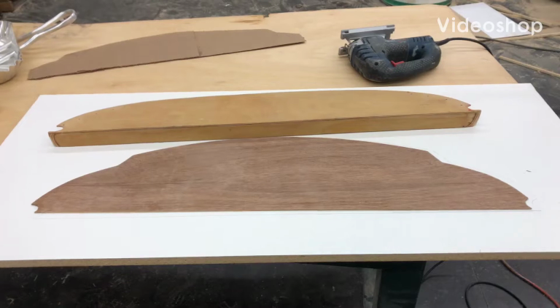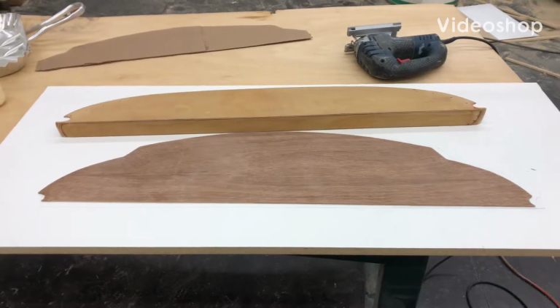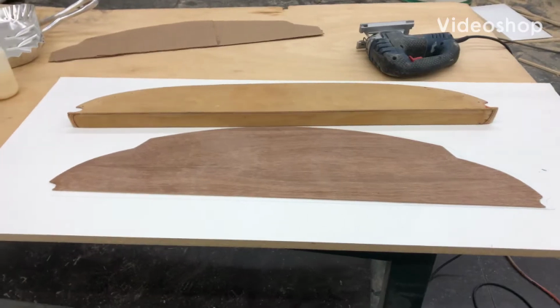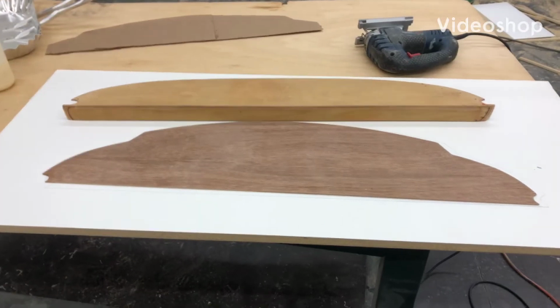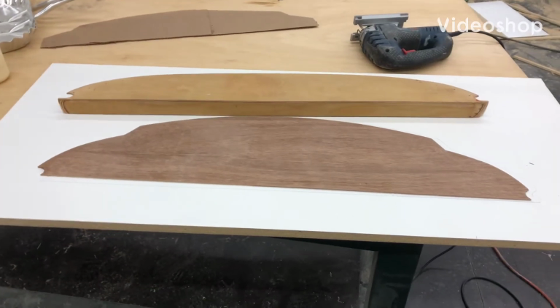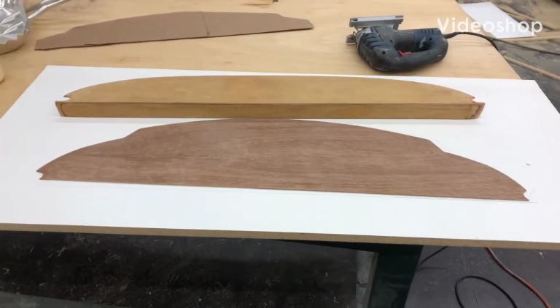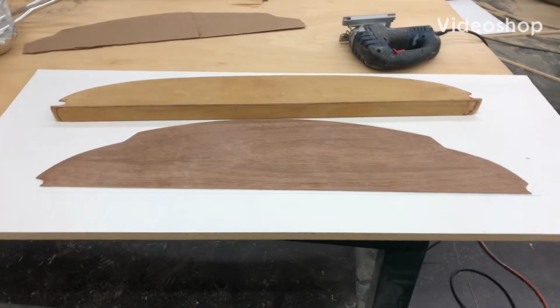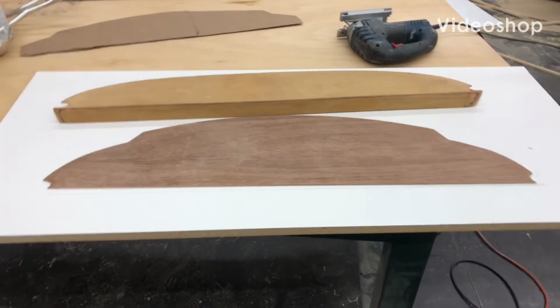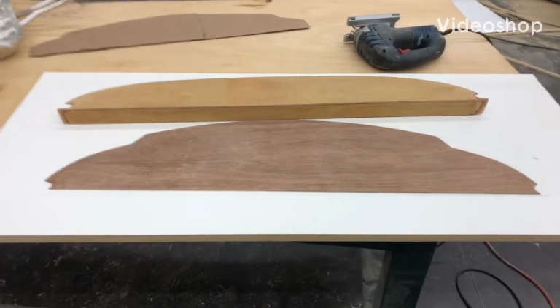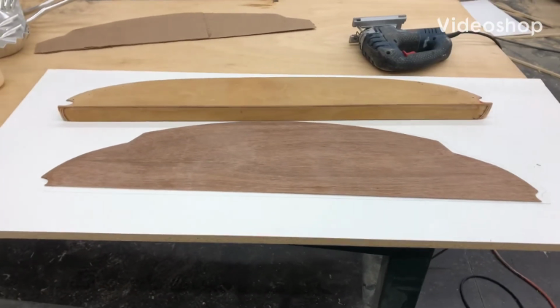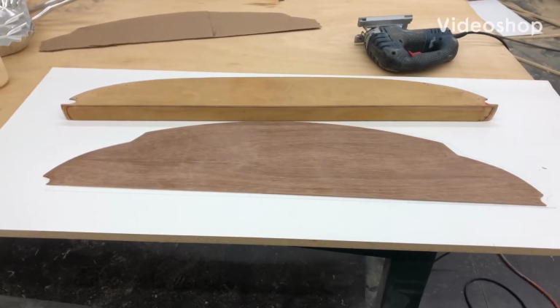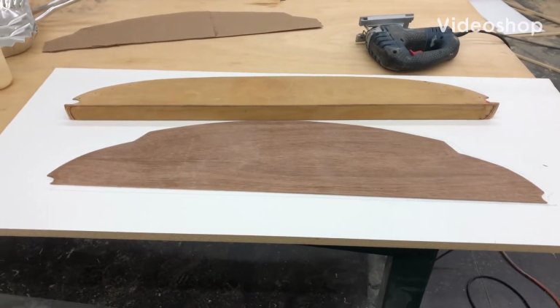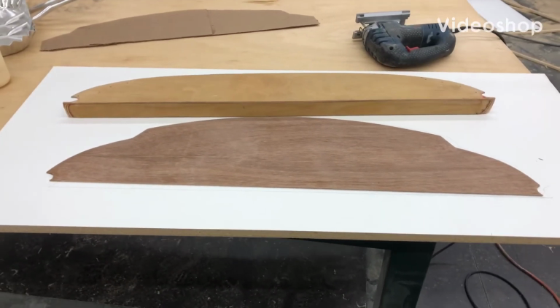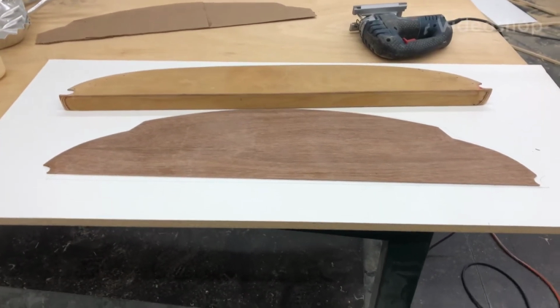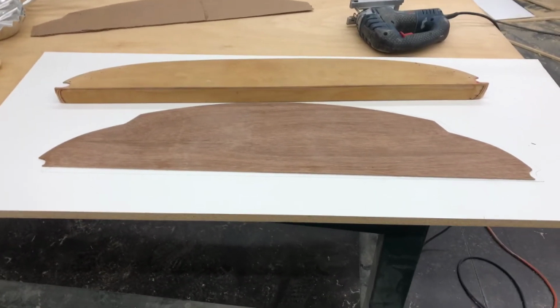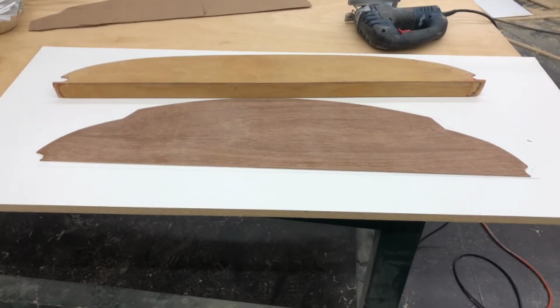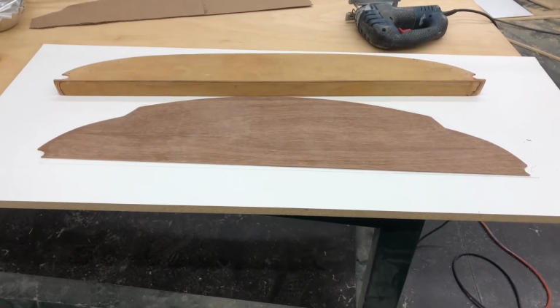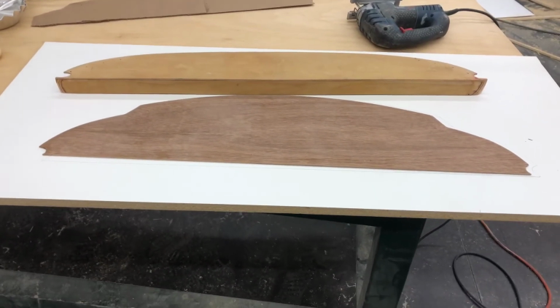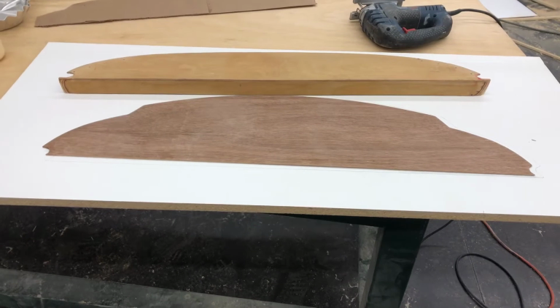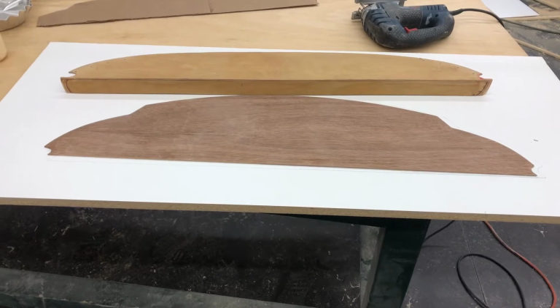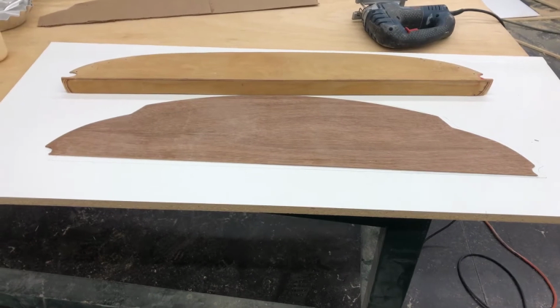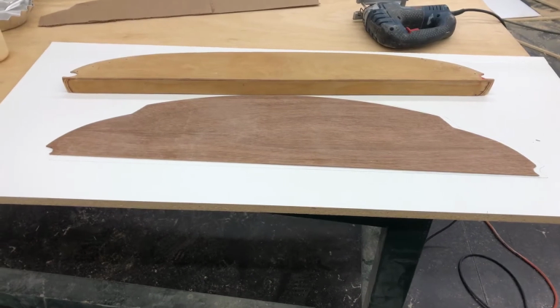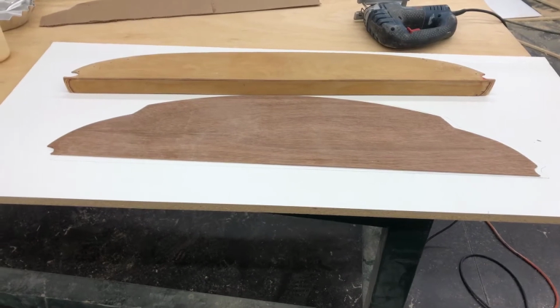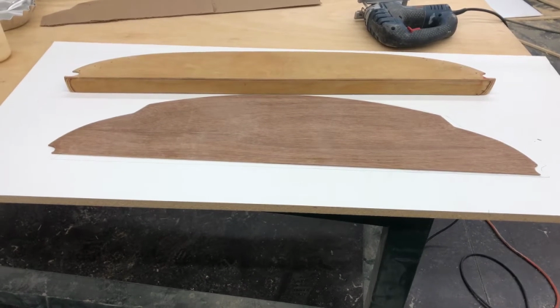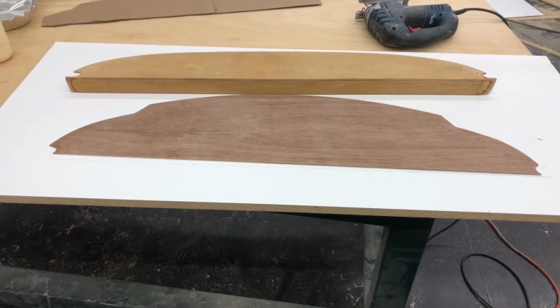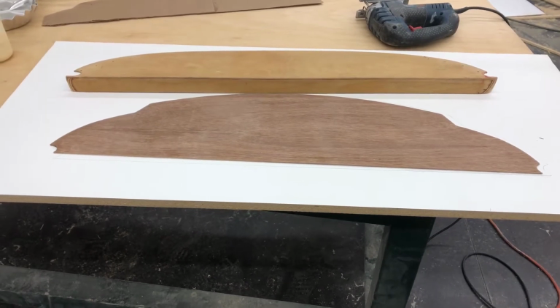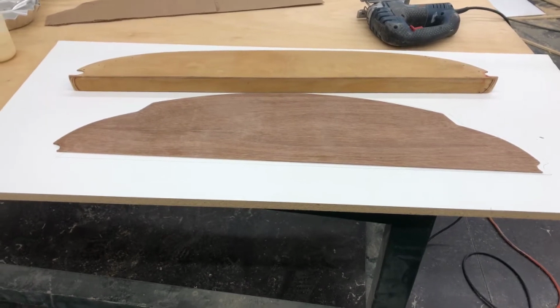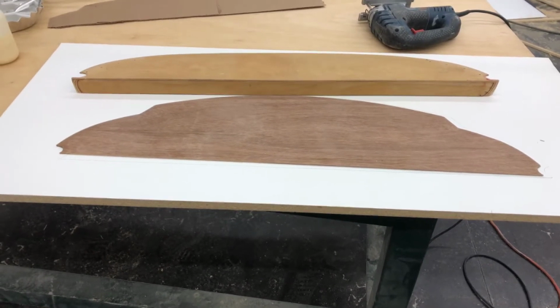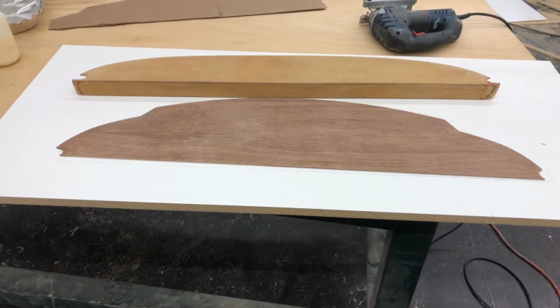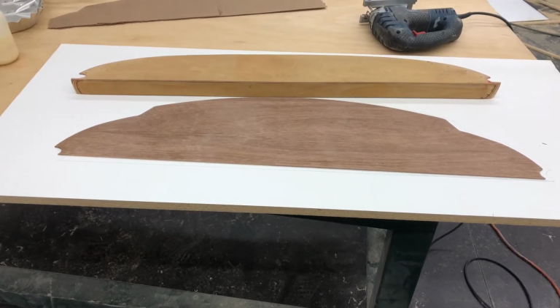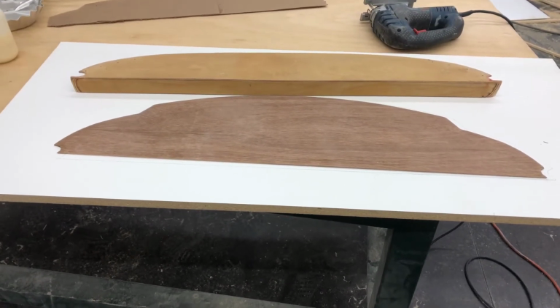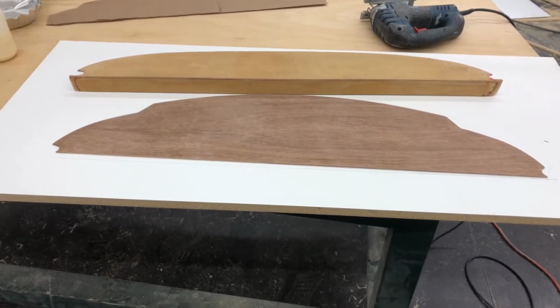As I promised, my first project now with vacuum bagging is going to be the instrument panel and dash for my airplane project.